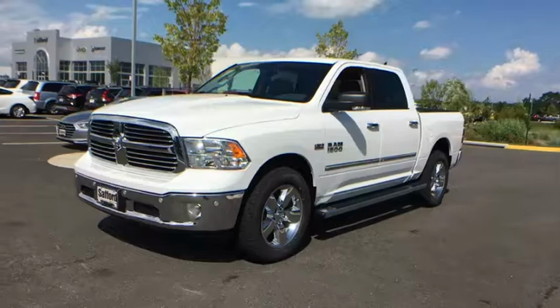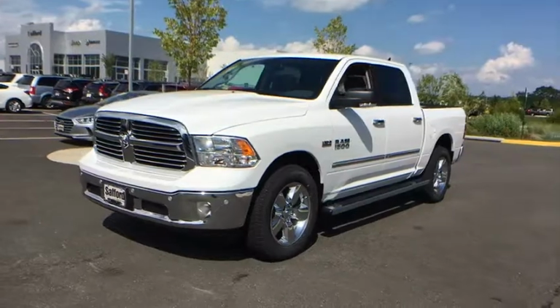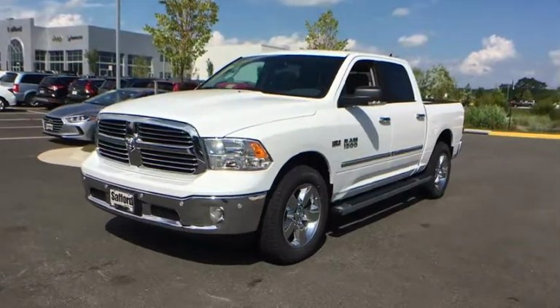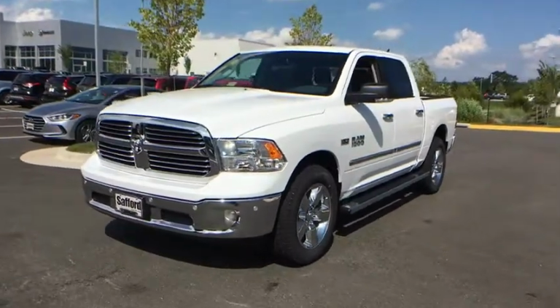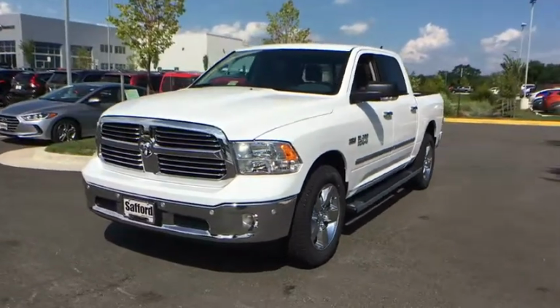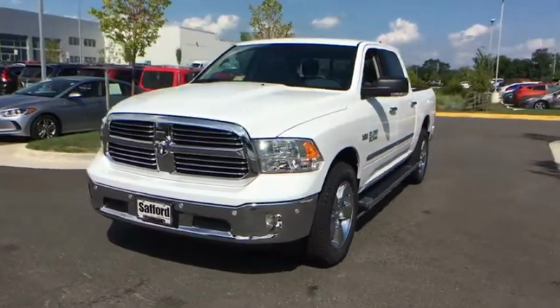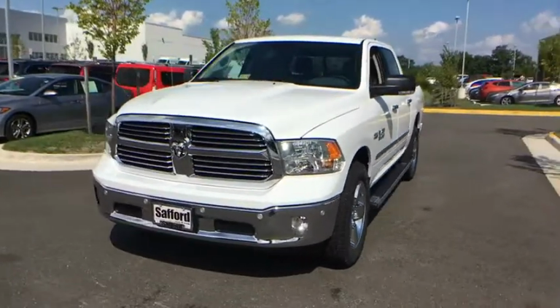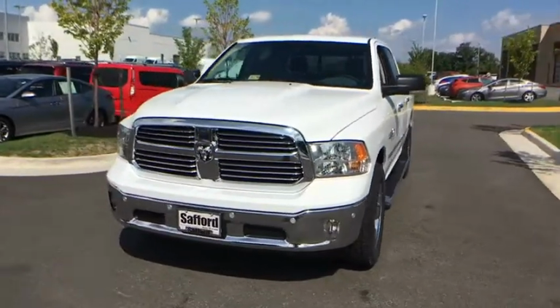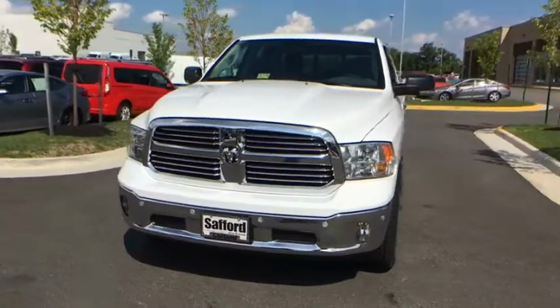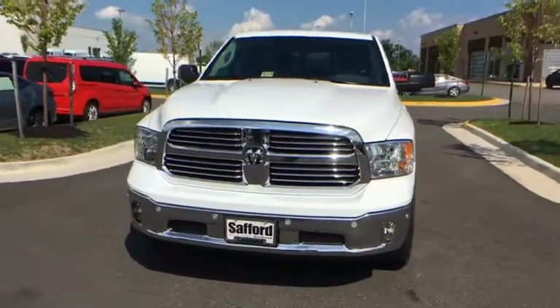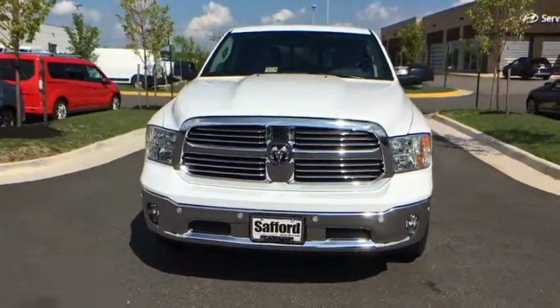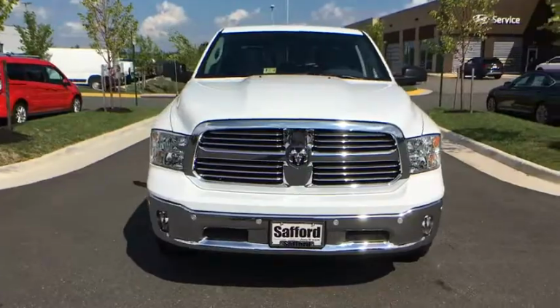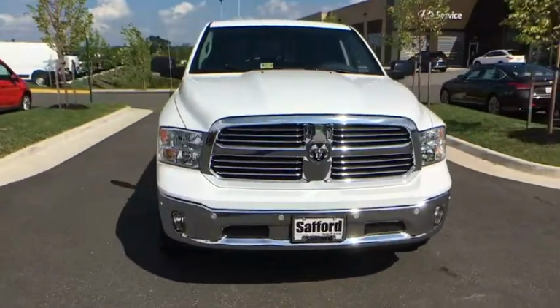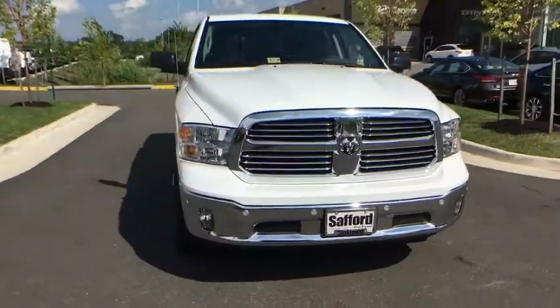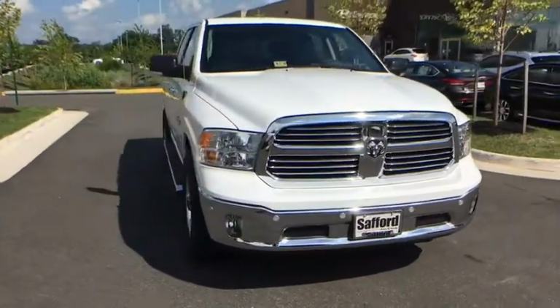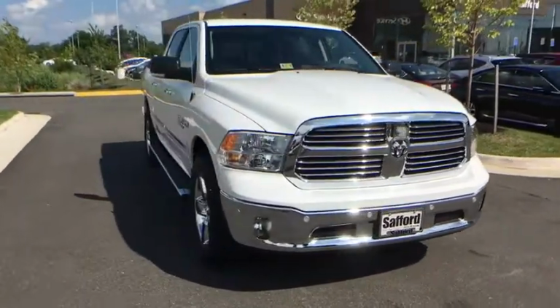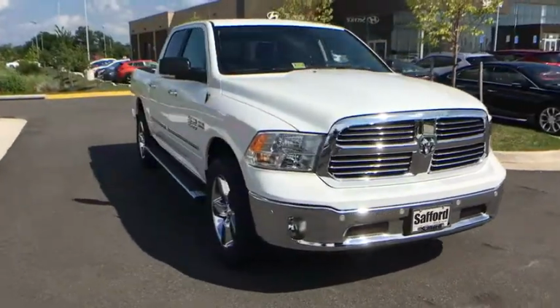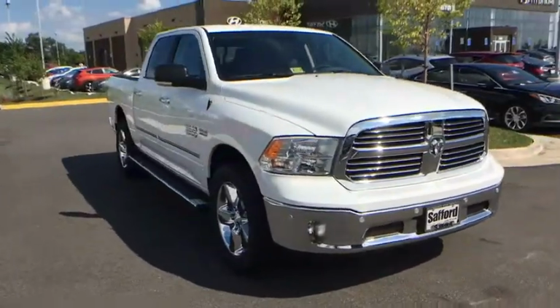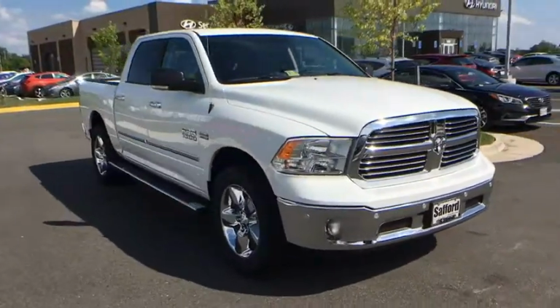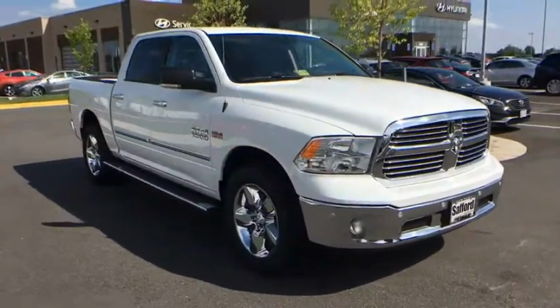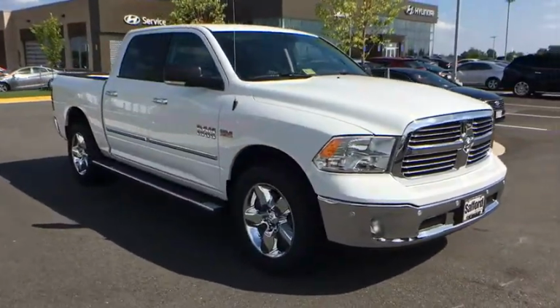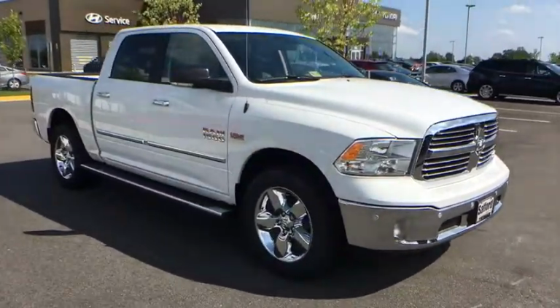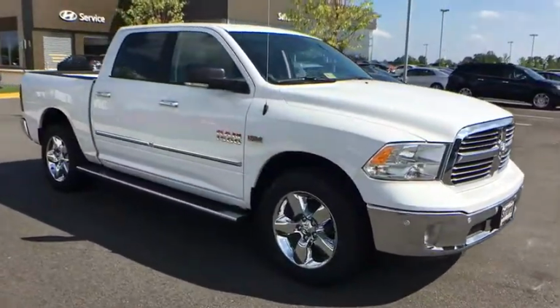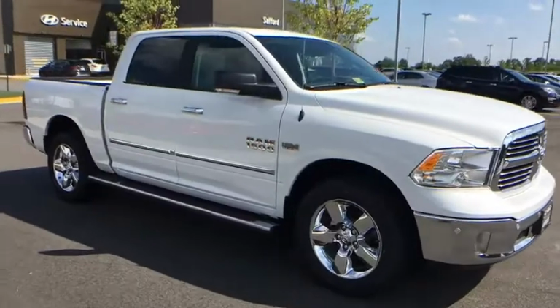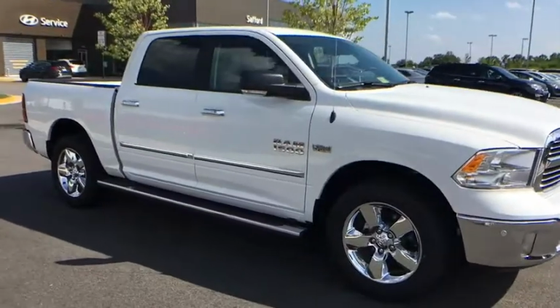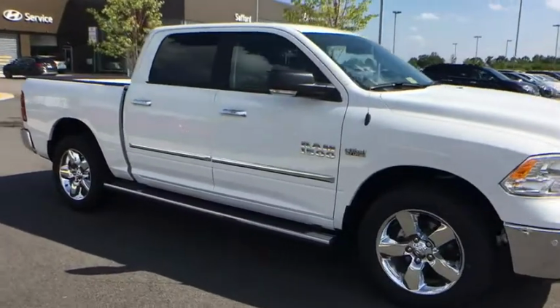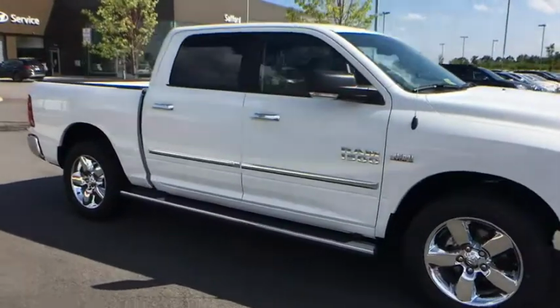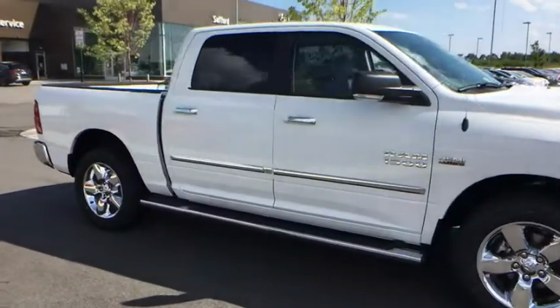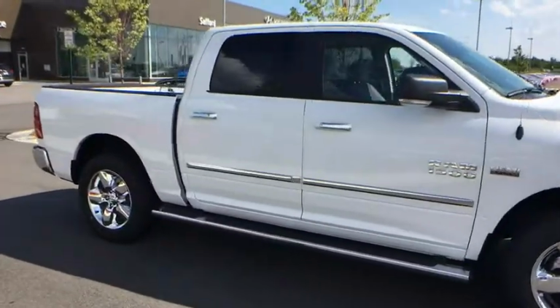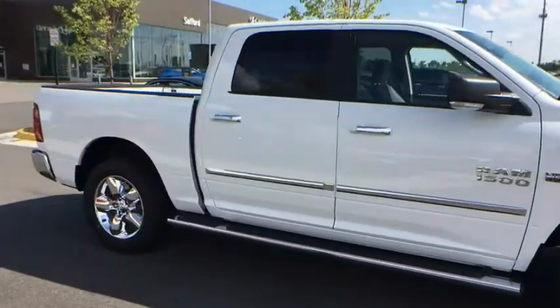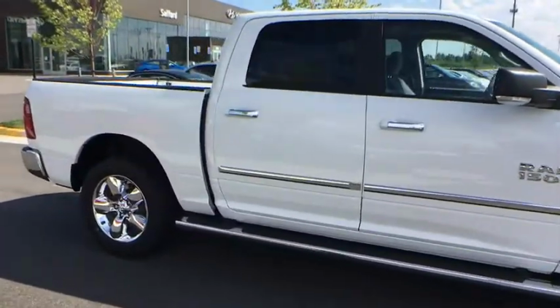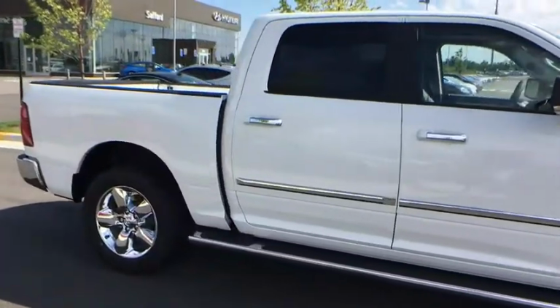The 2017 Ram 1500. When the Dodge Ram 1500 went against the Chevrolet Silverado, Ford F-150, and Toyota Tundra, which are all excellent trucks in their own right, the Ram took home the prize for its well-rounded strengths.